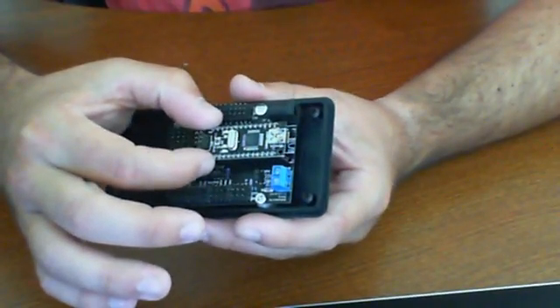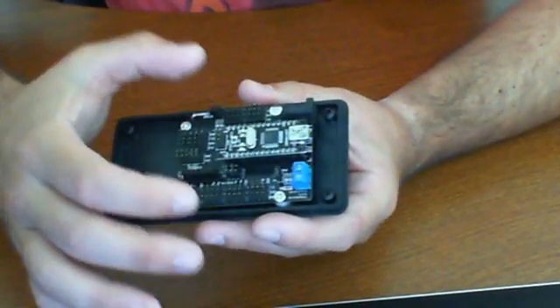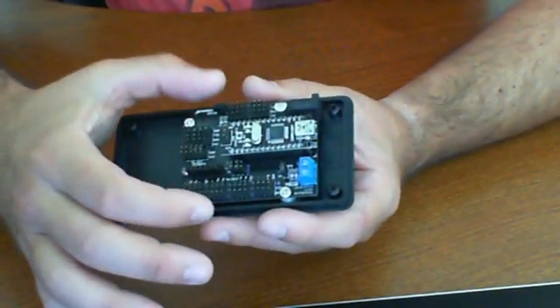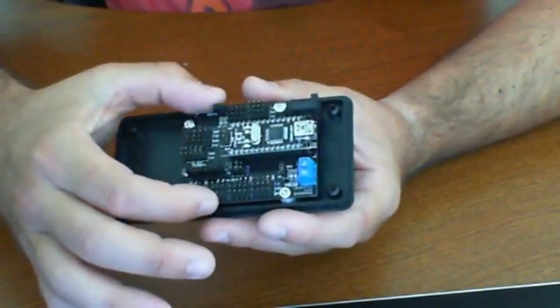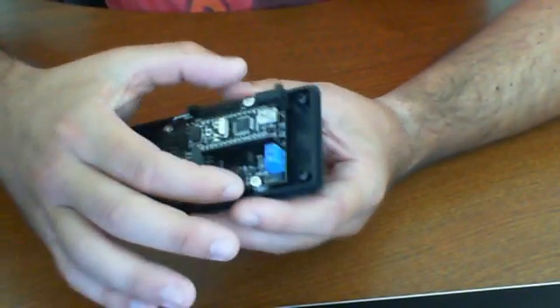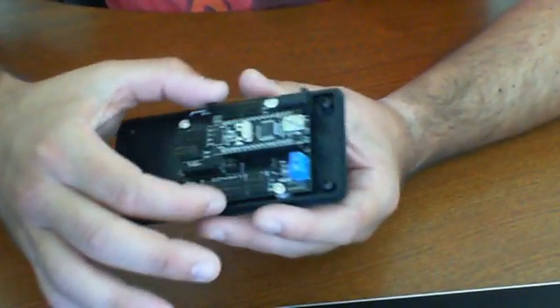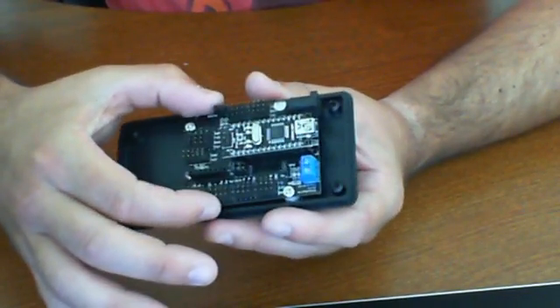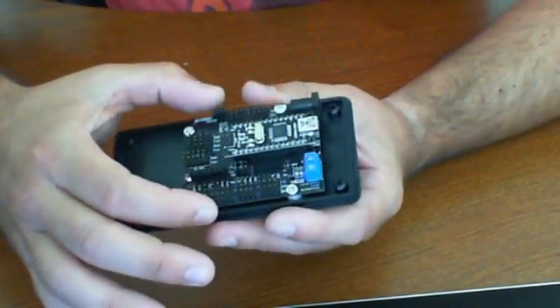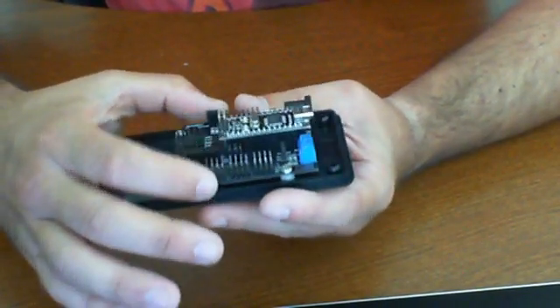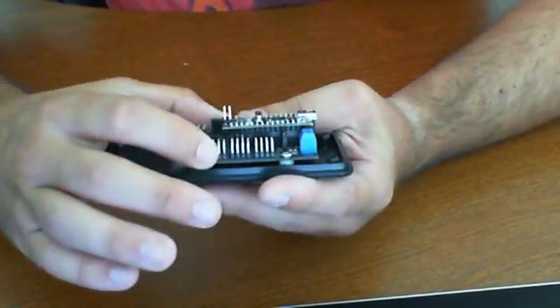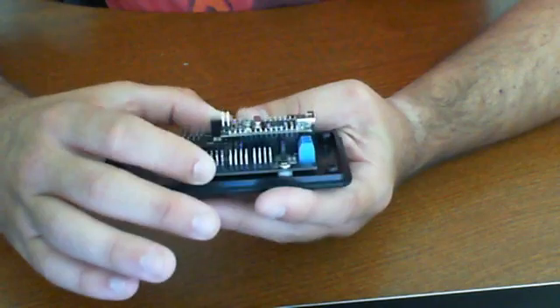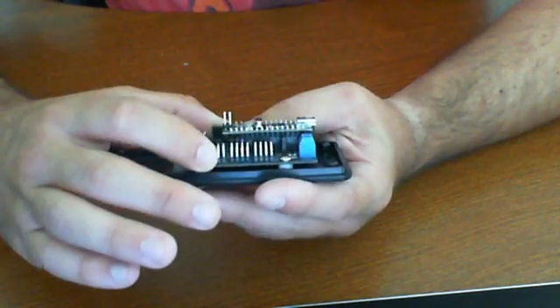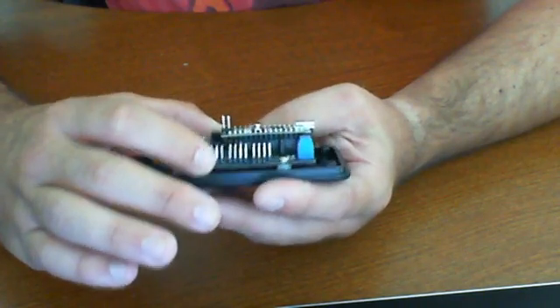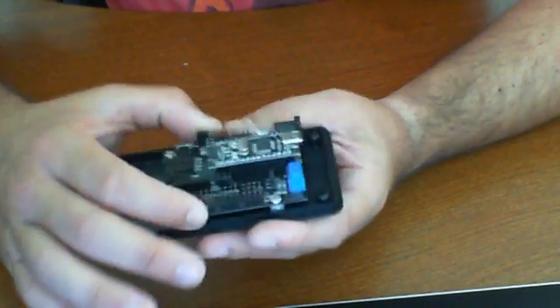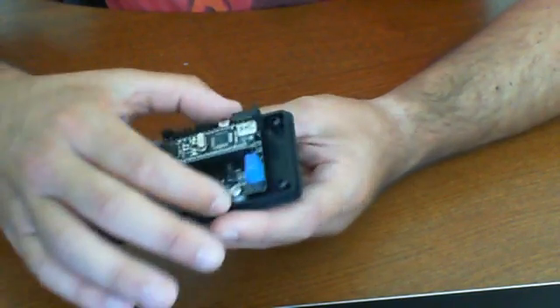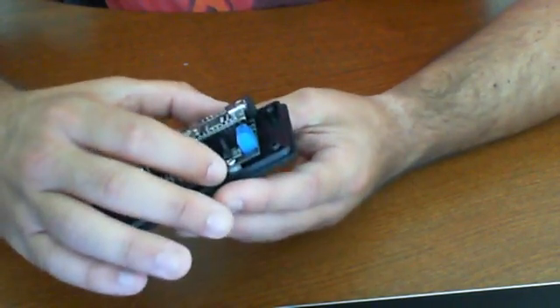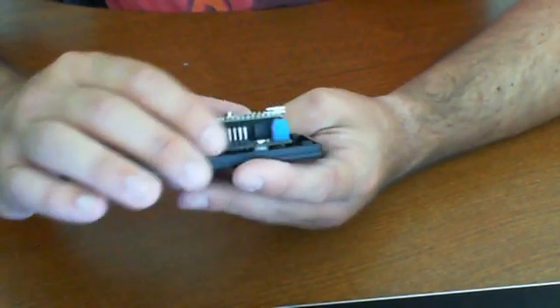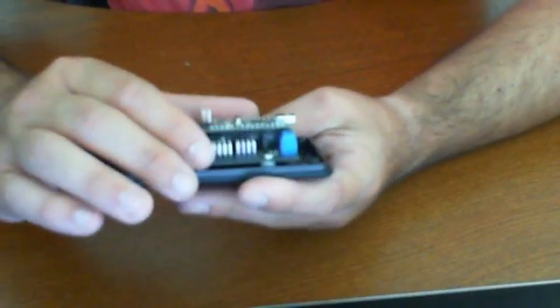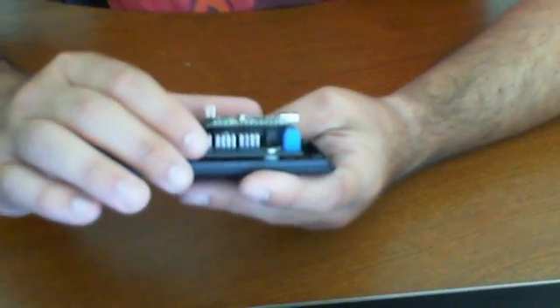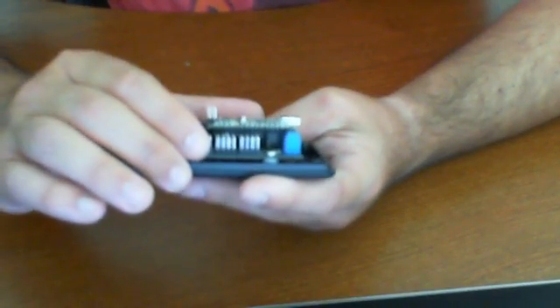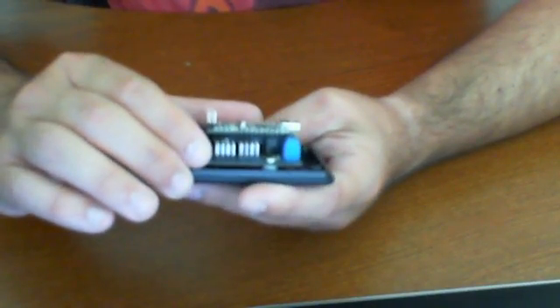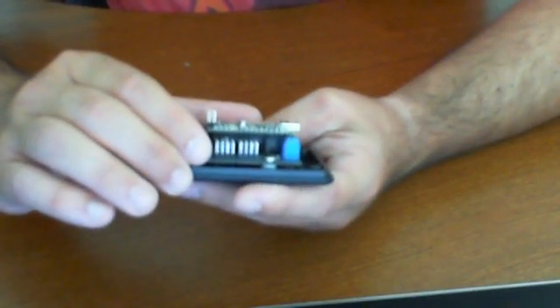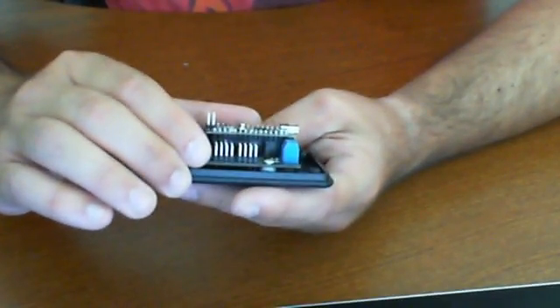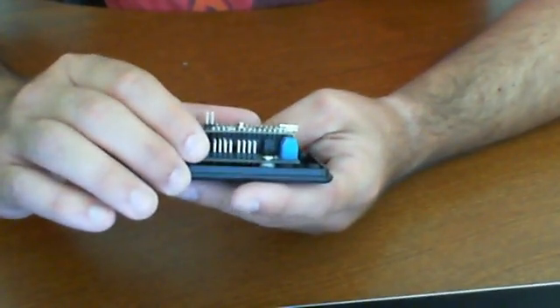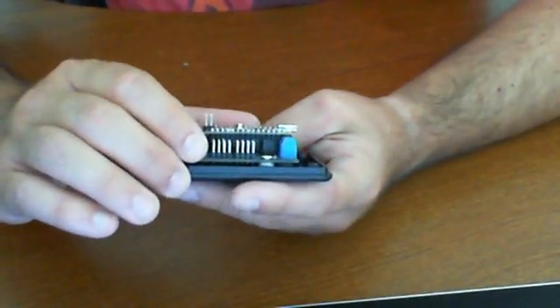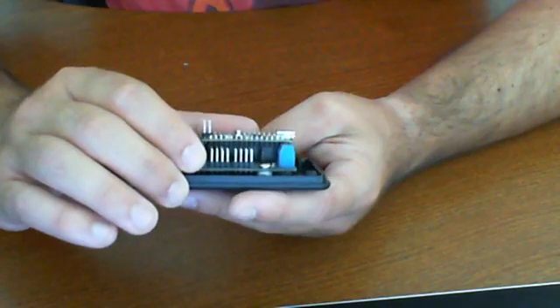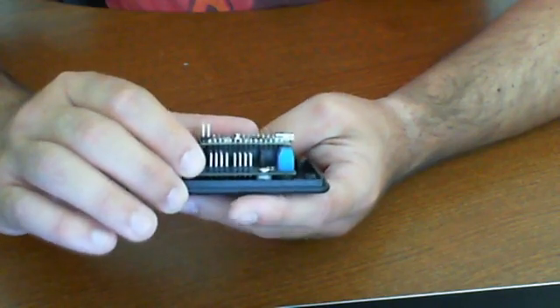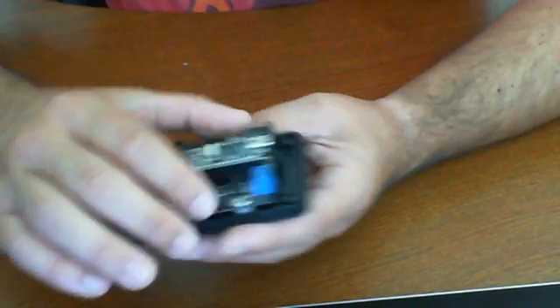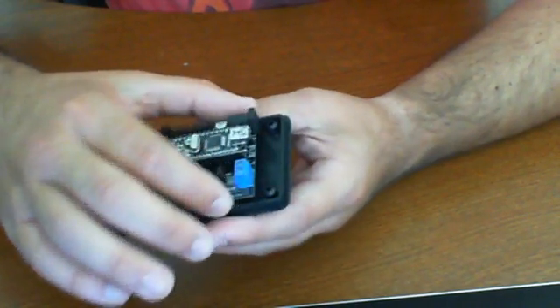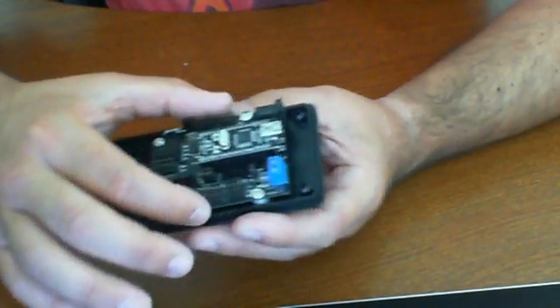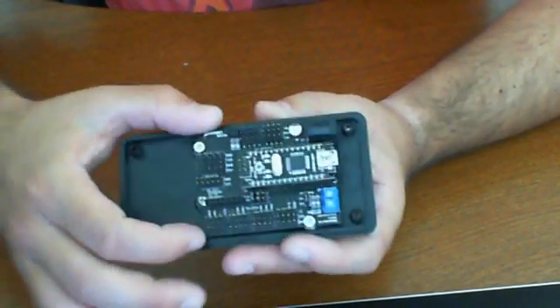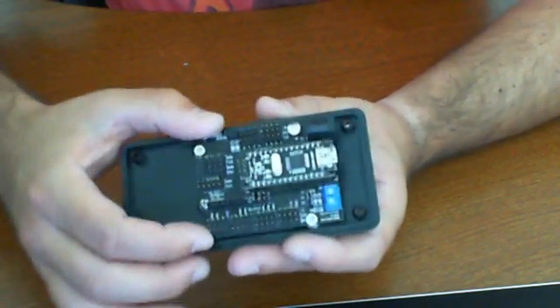This is an optional nano shield — or nano mounting board — they call it the nano expansion board.